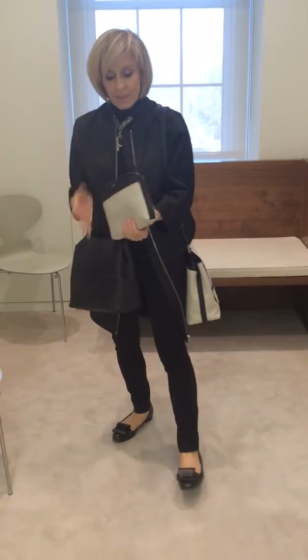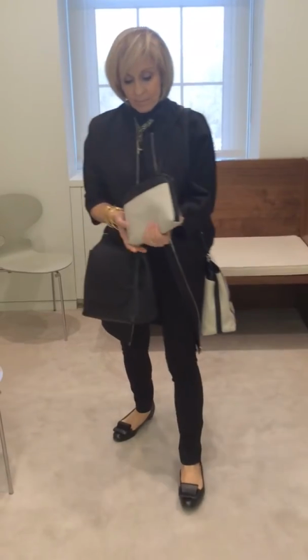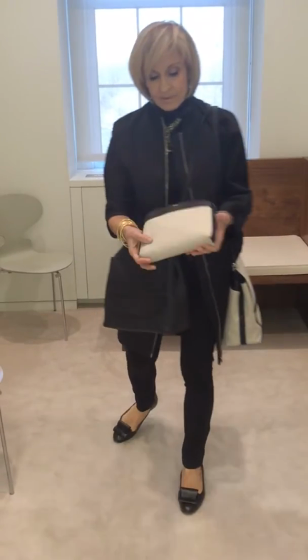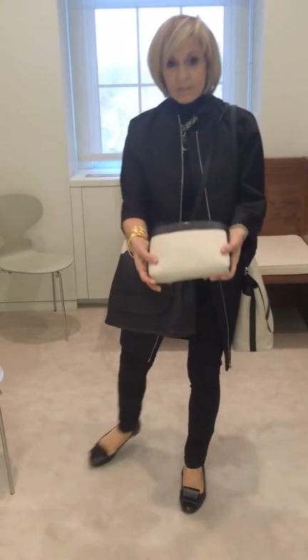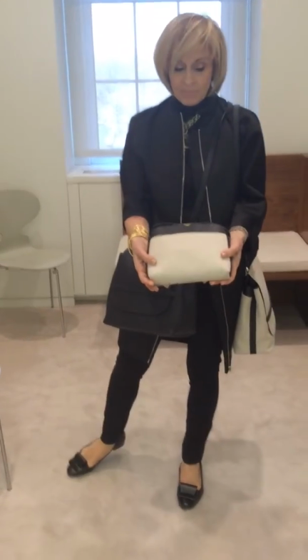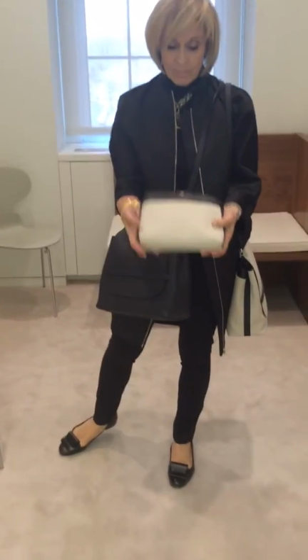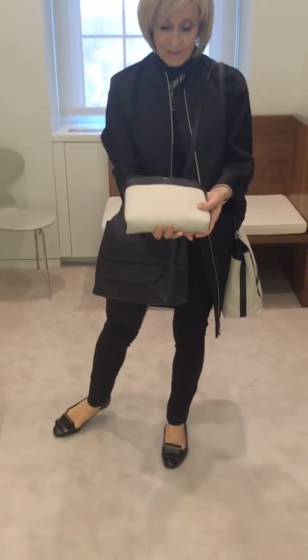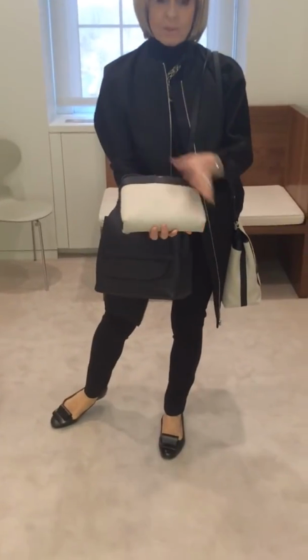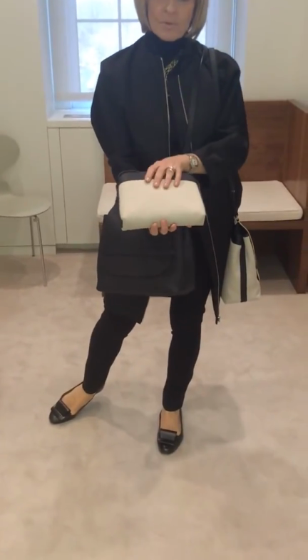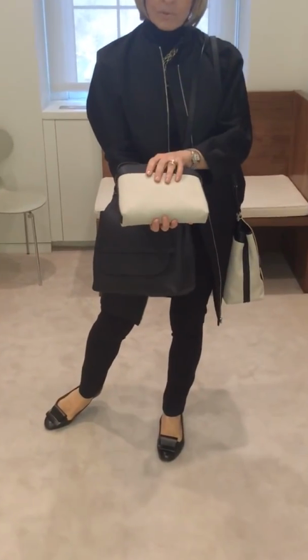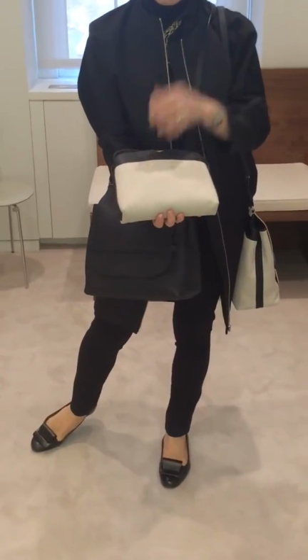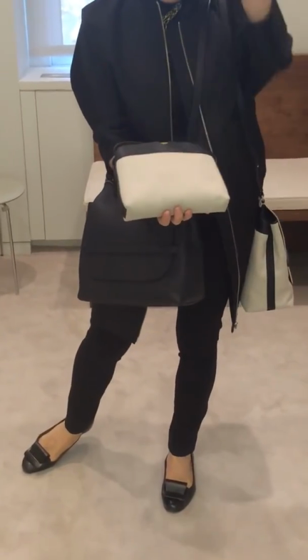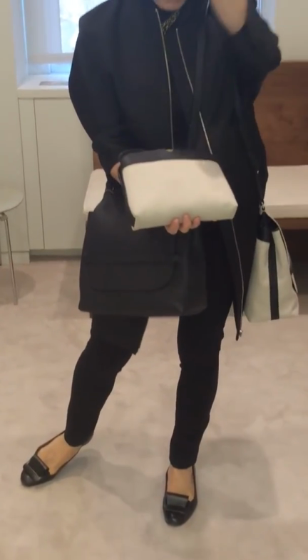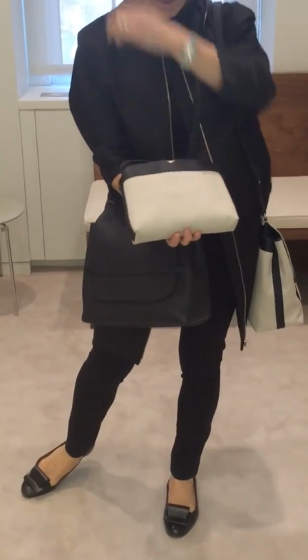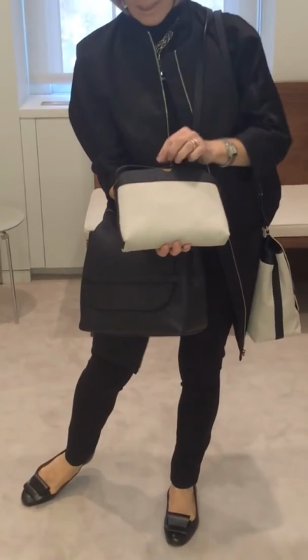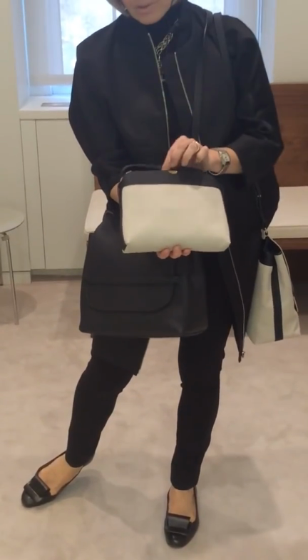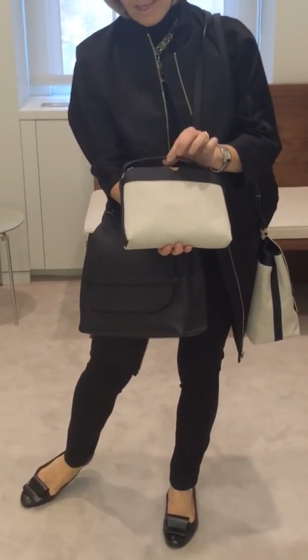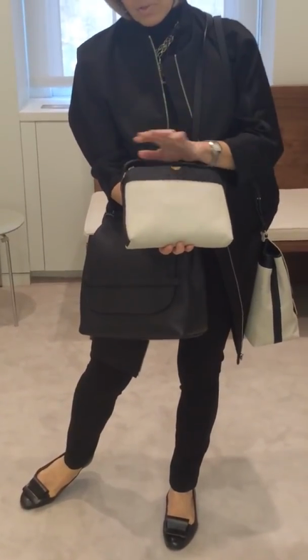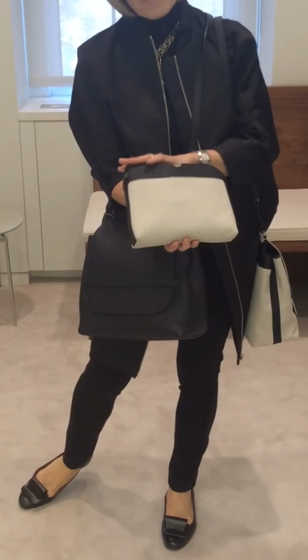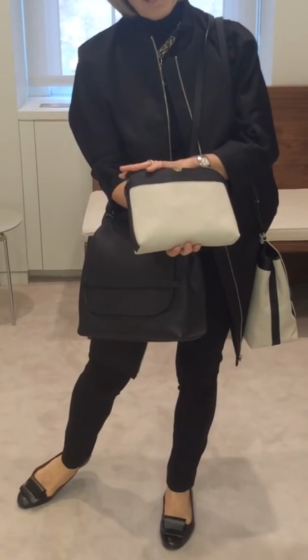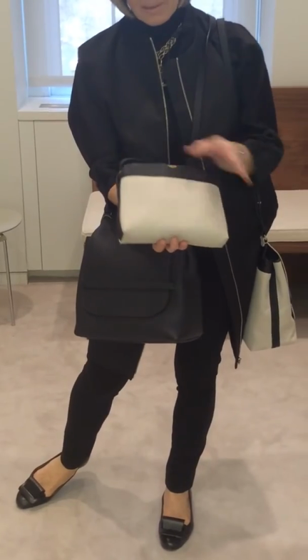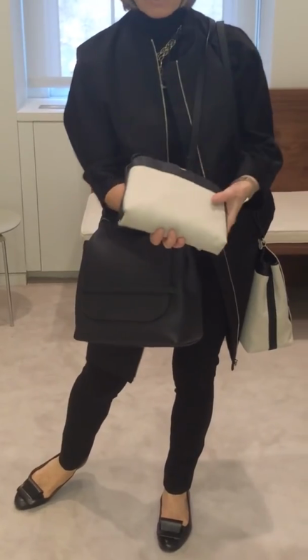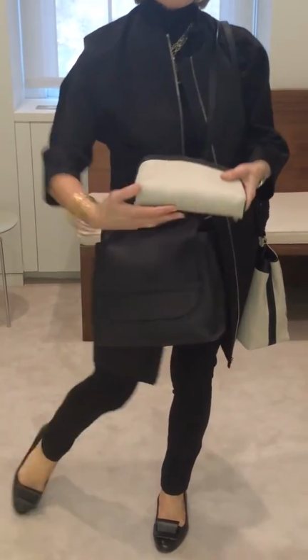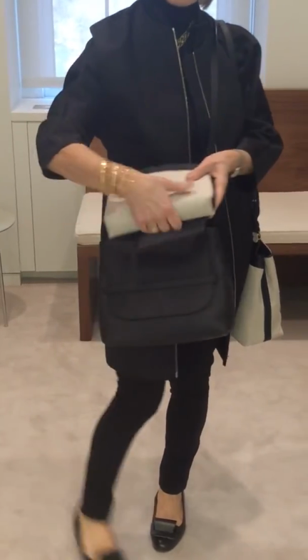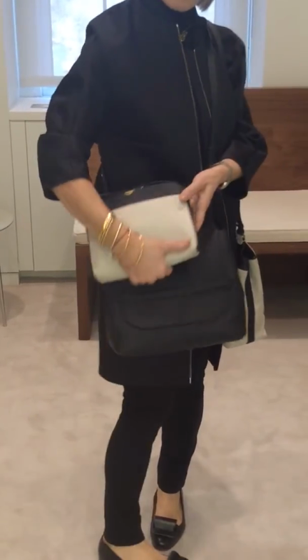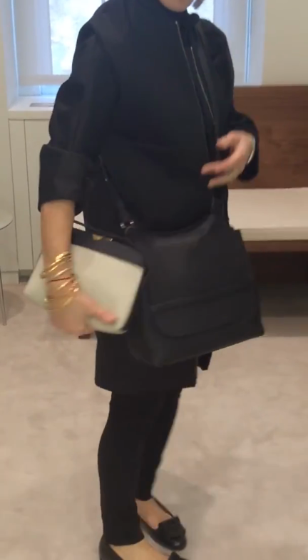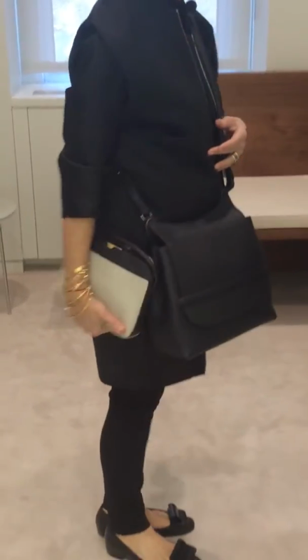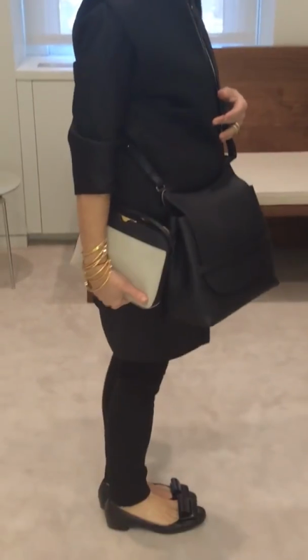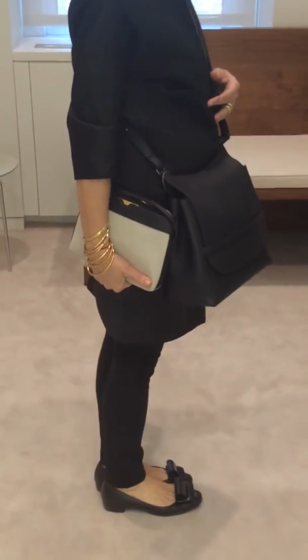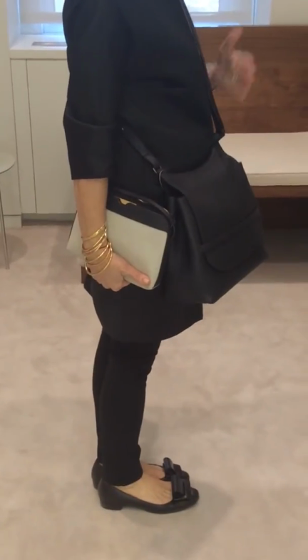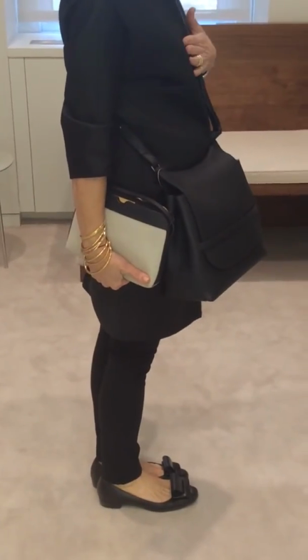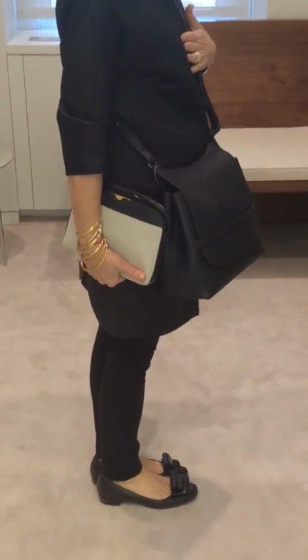And then we did this little small crossbody, and you can take the straps and hide them so that if you're trying to do this as a clutch.